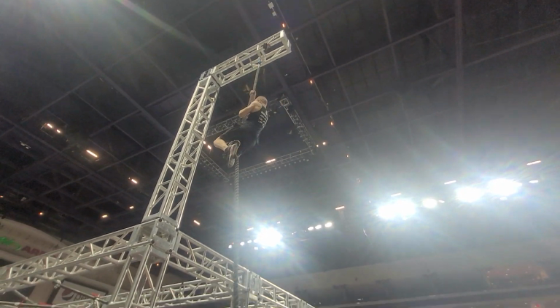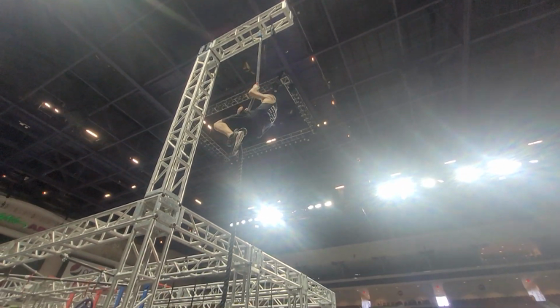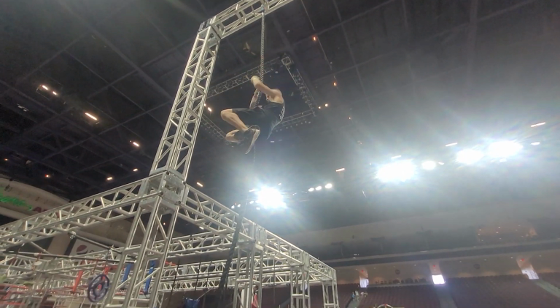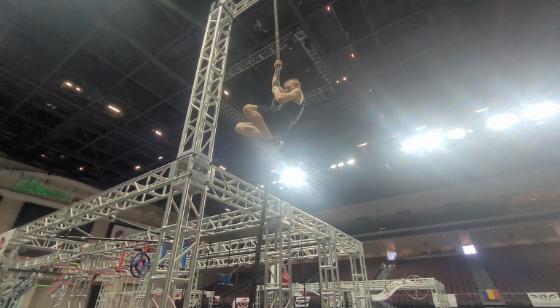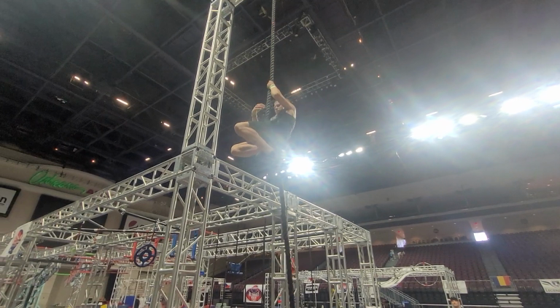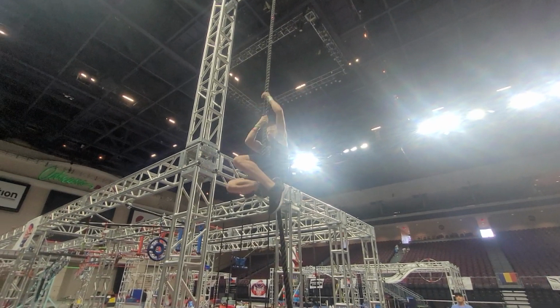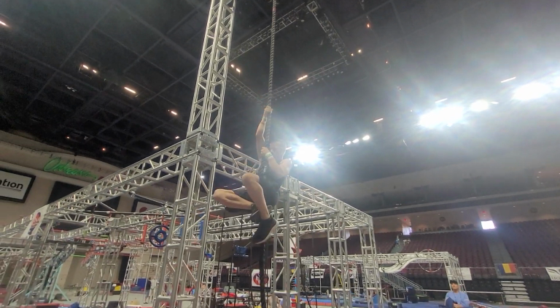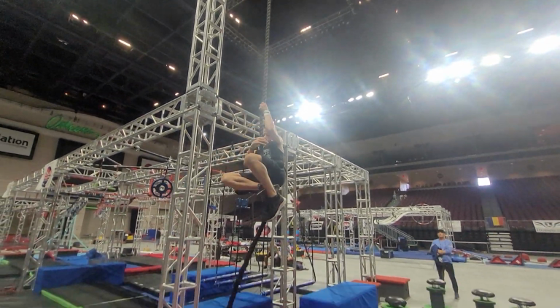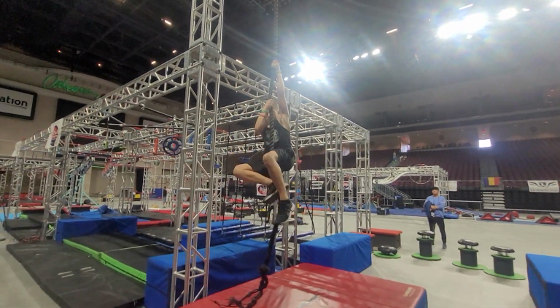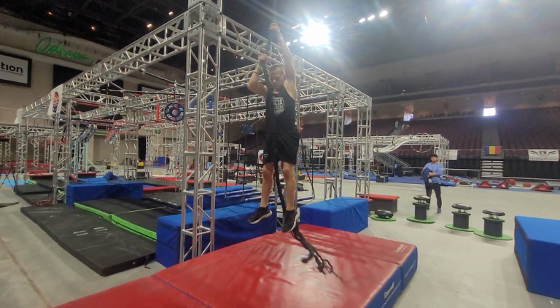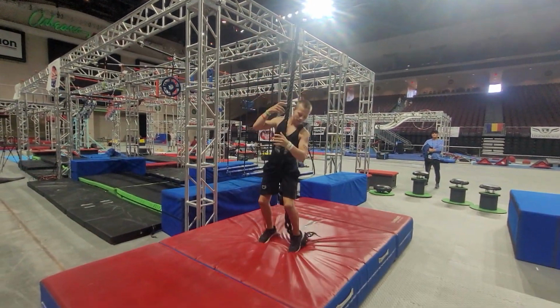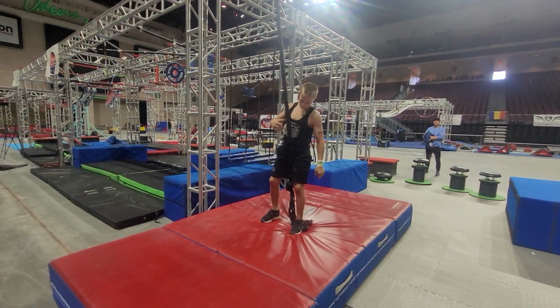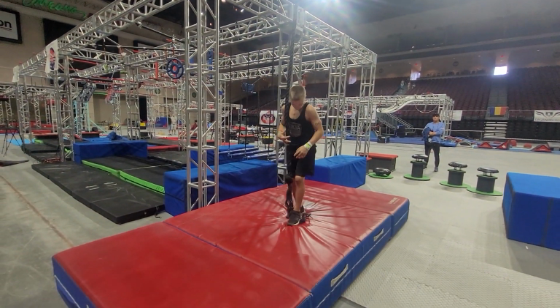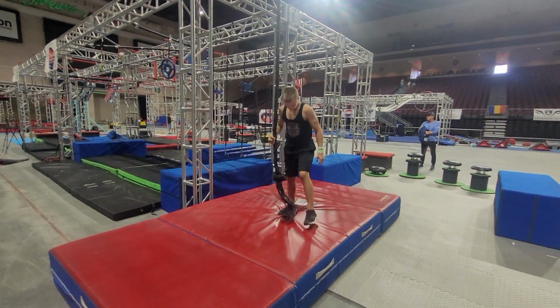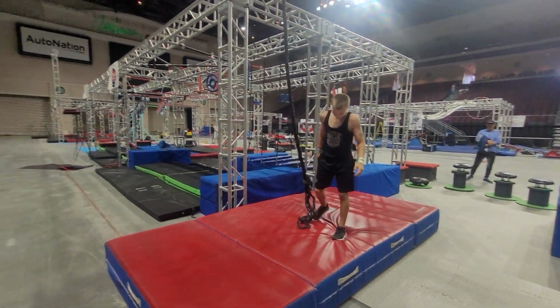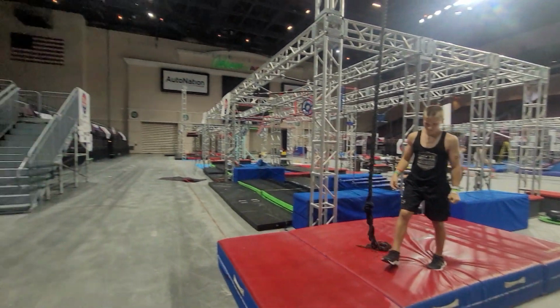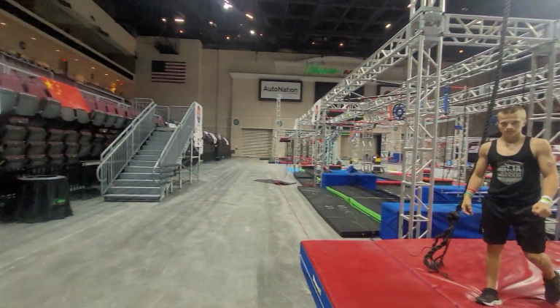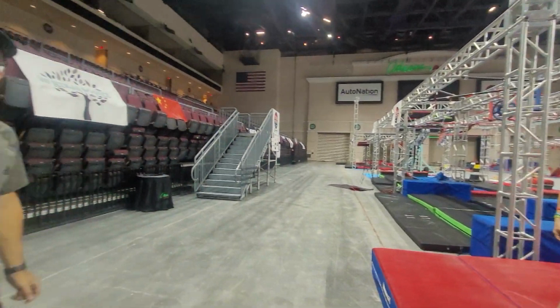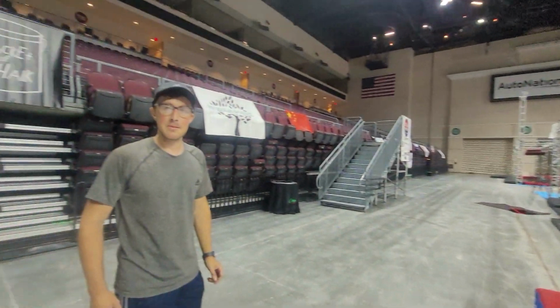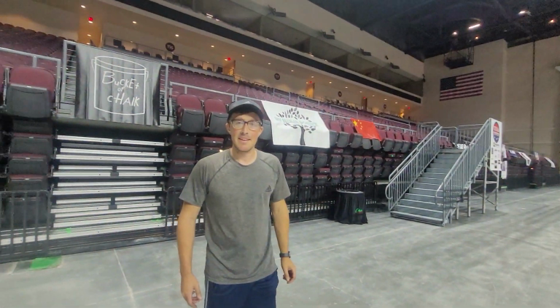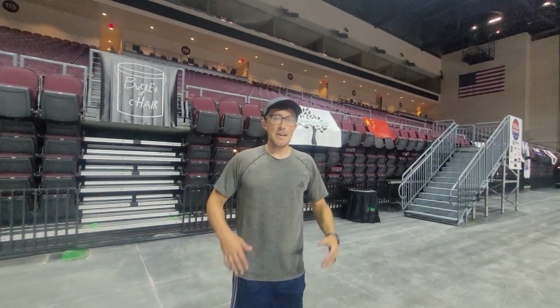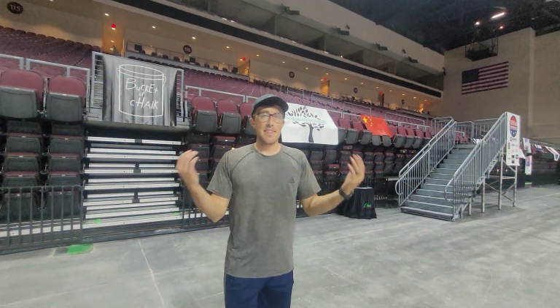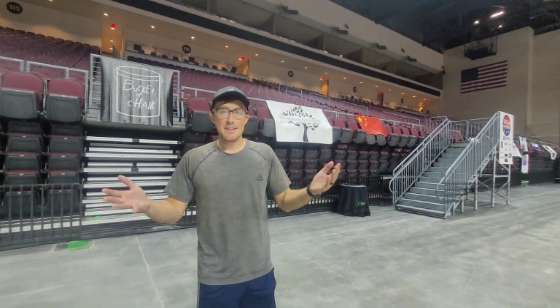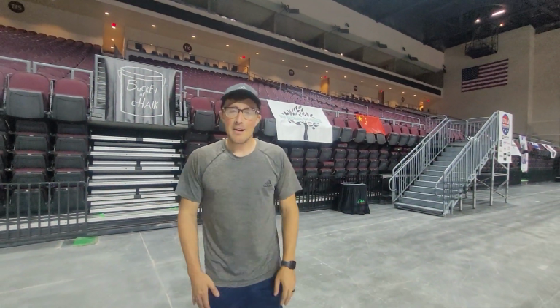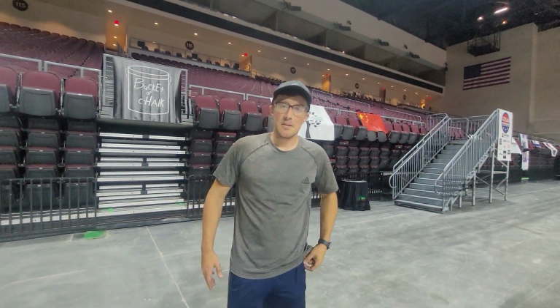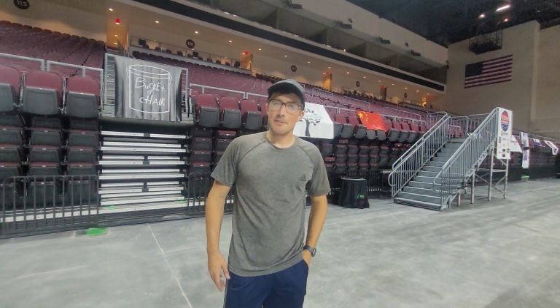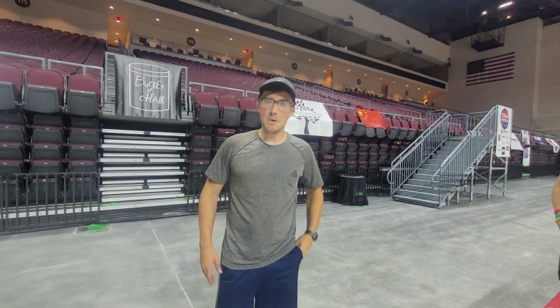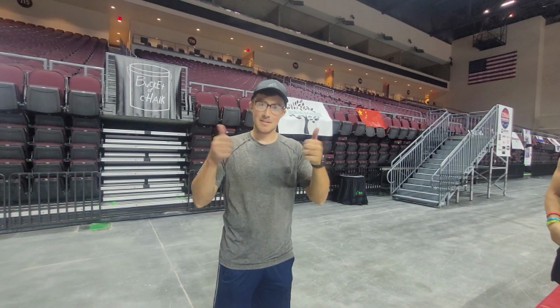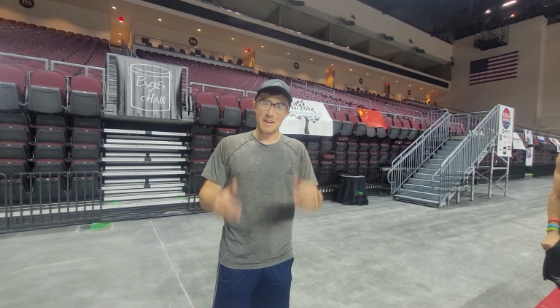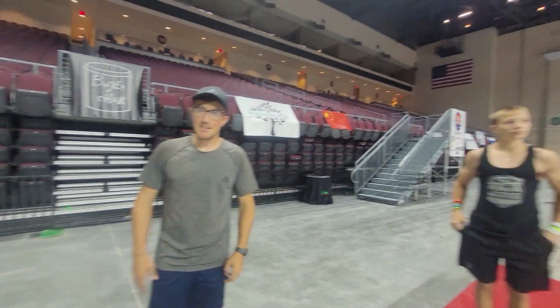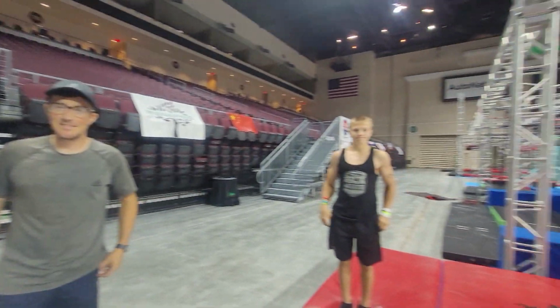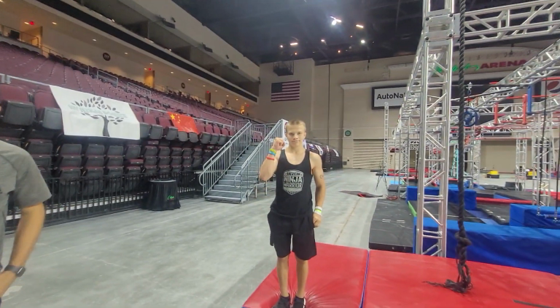For safety purposes, make sure you climb at least halfway down the rope before you drop — we don't want anybody hurting themselves. Alright, that is our UNAA Finals course. Hope you guys have fun. Thank you guys.